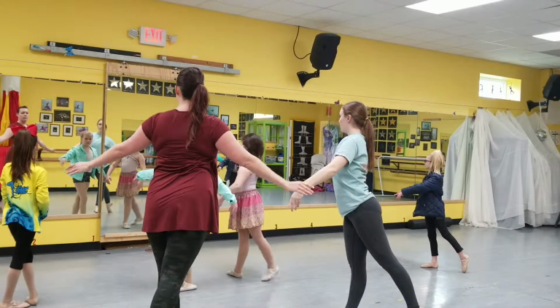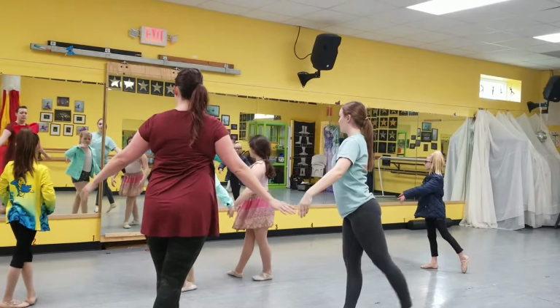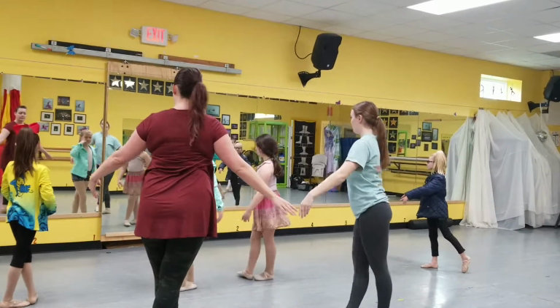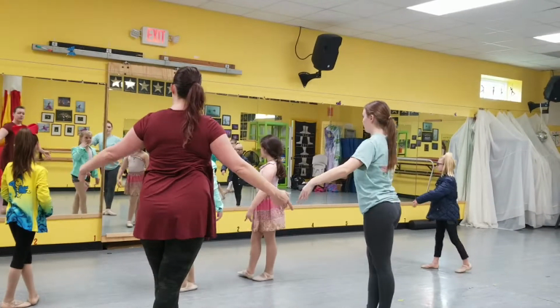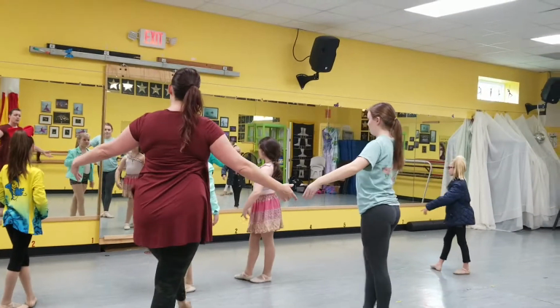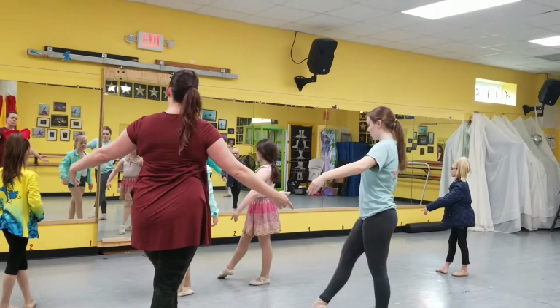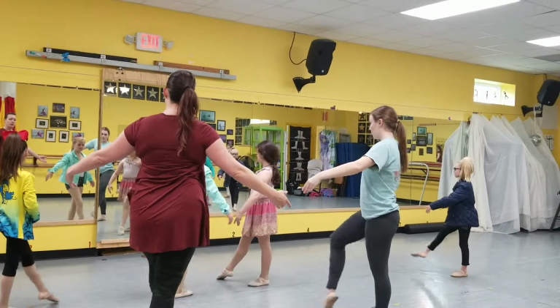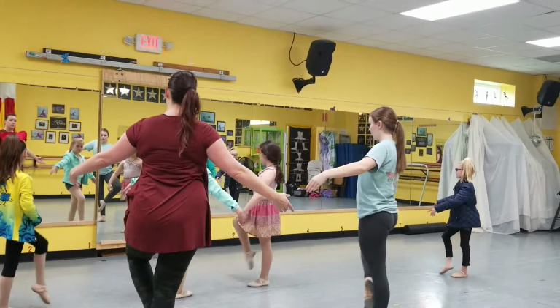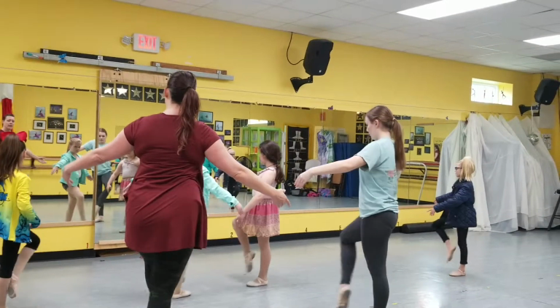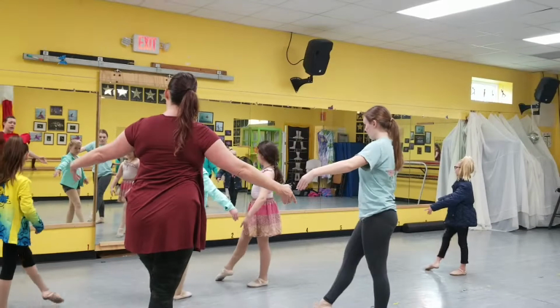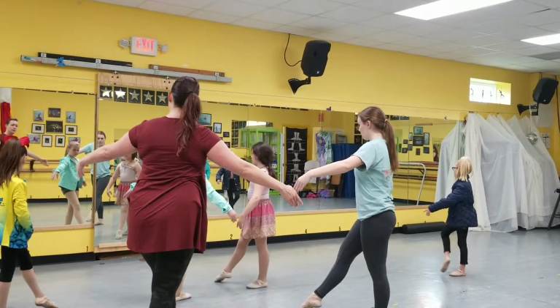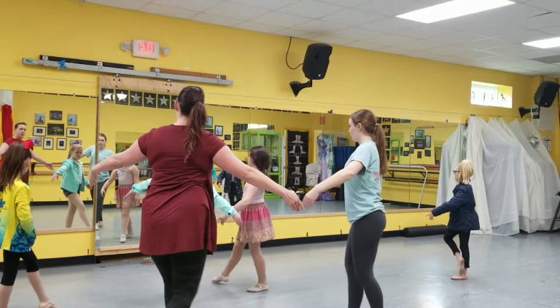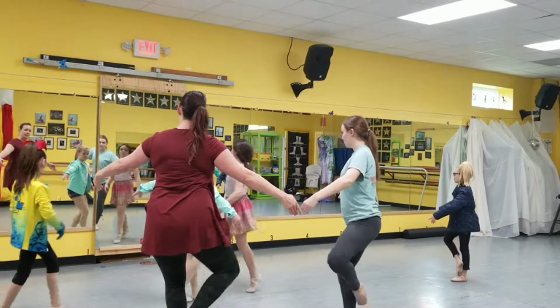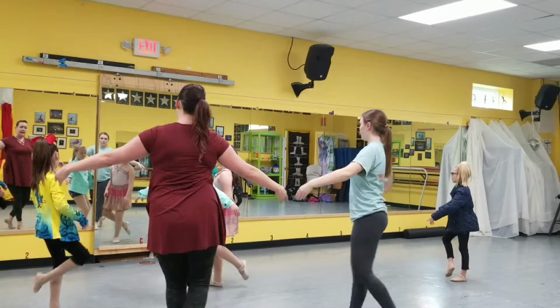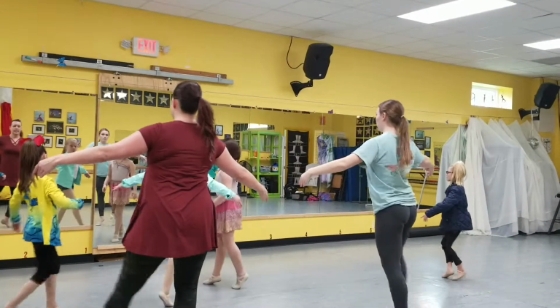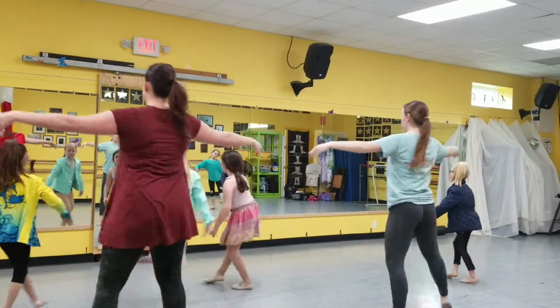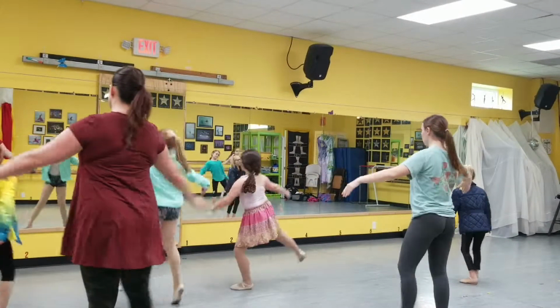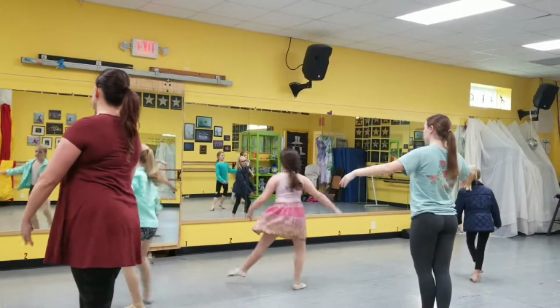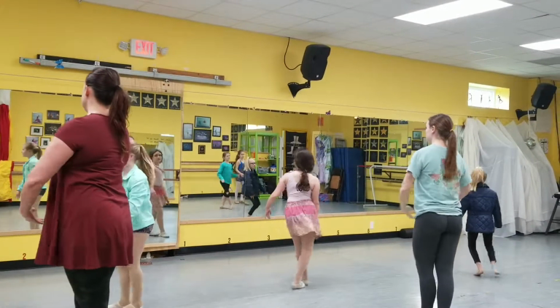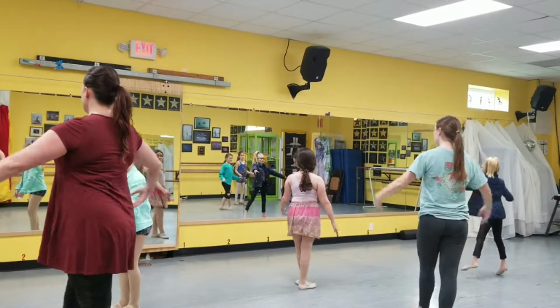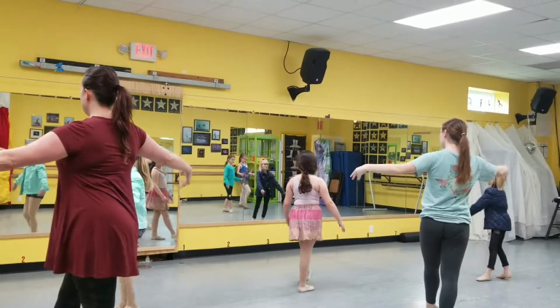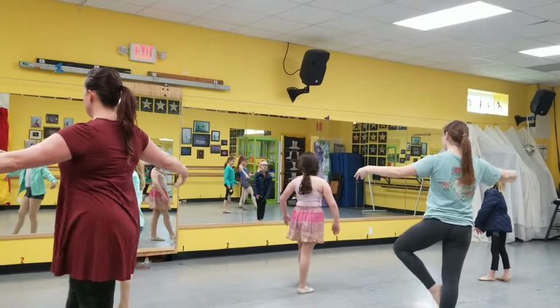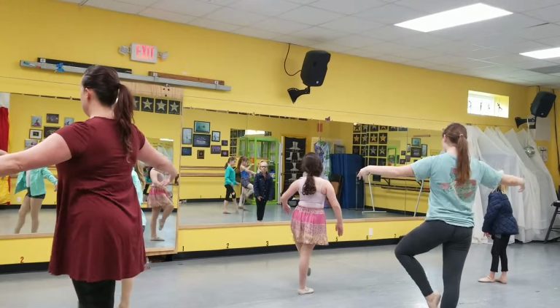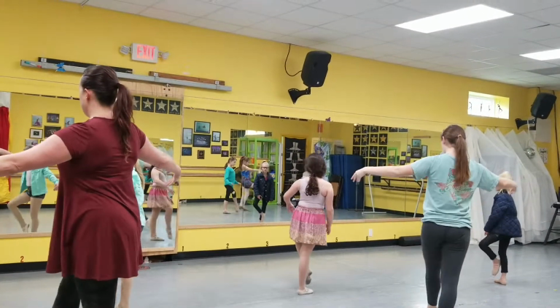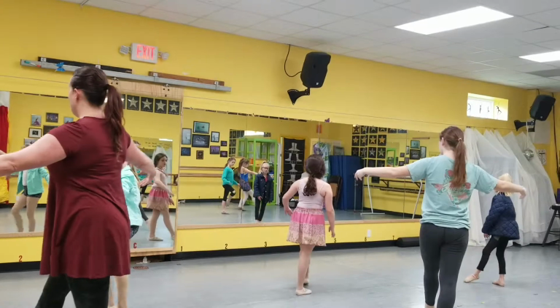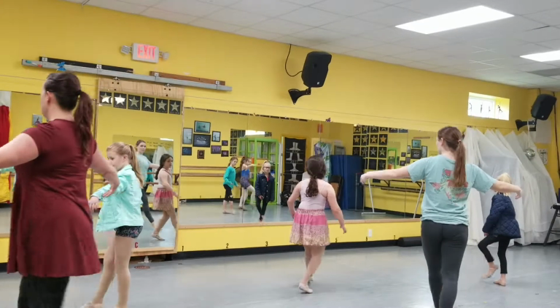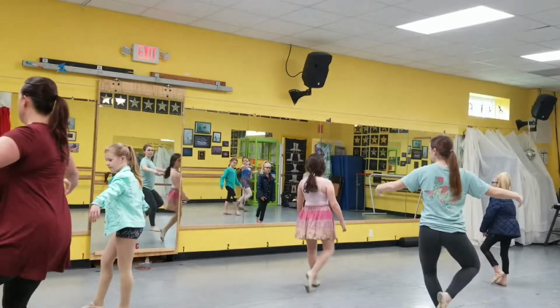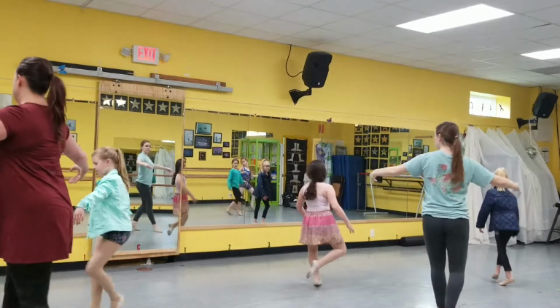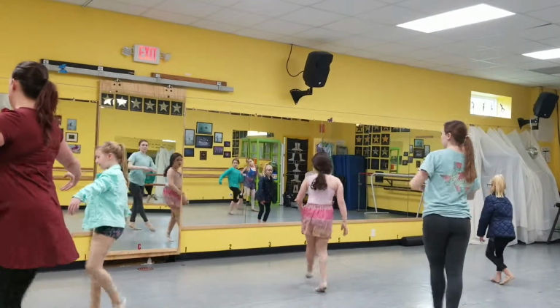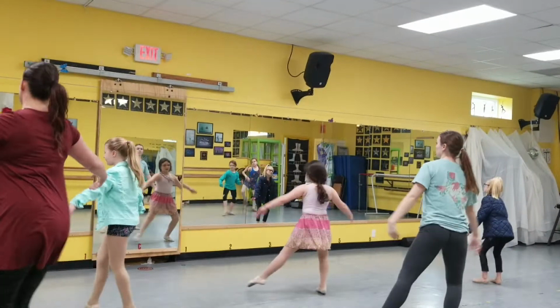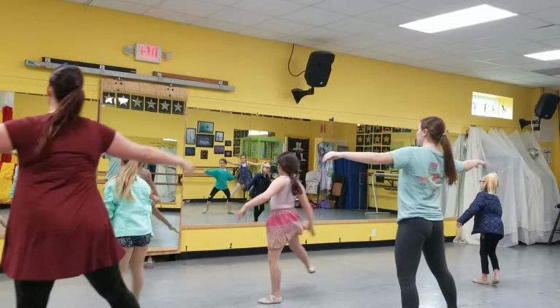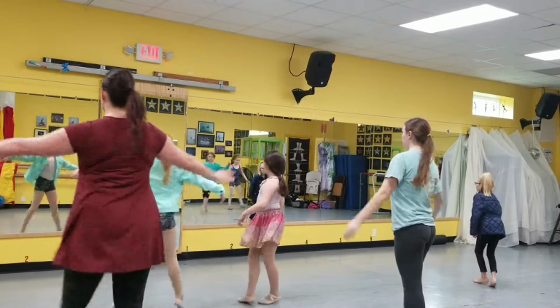Everyone closes to fifth. You have tendu, coupé, tendu, balancé, arms up. Tendu, coupé, tendu, balancé, arms up.